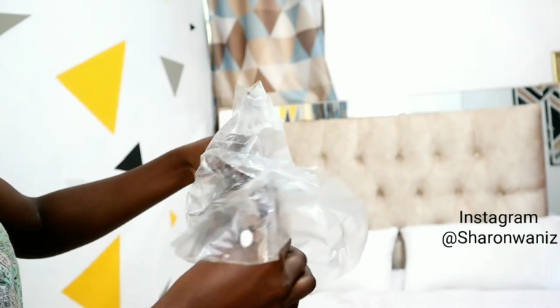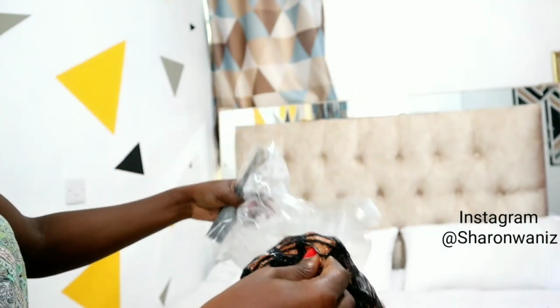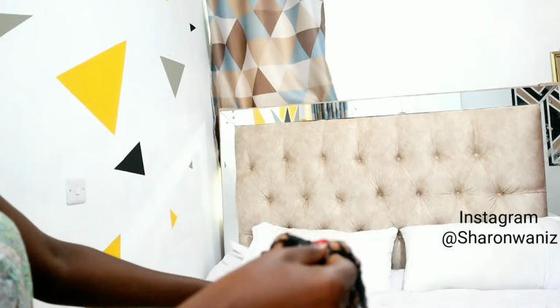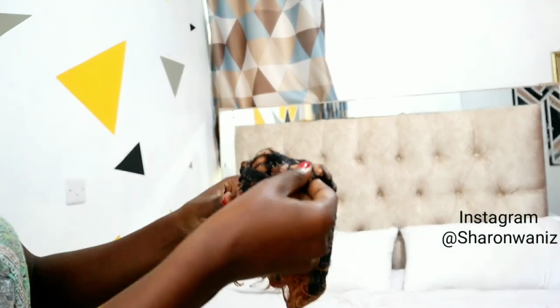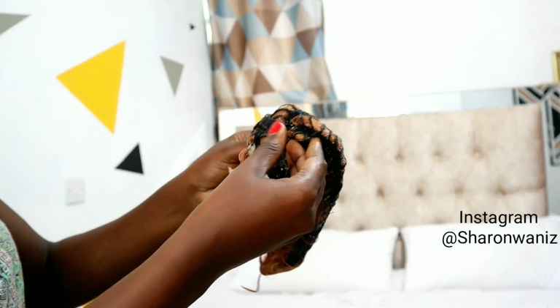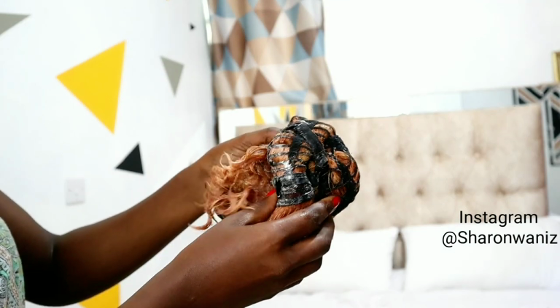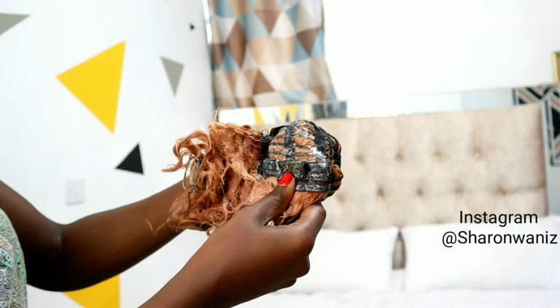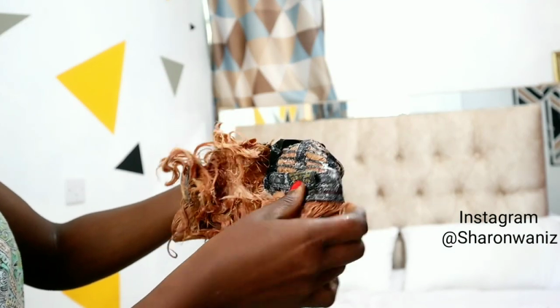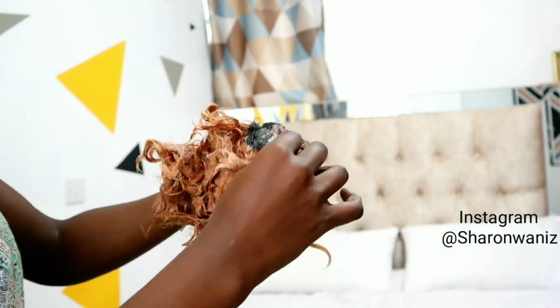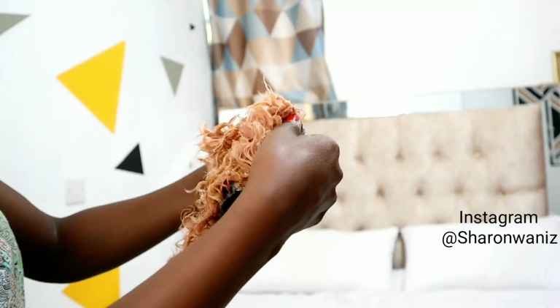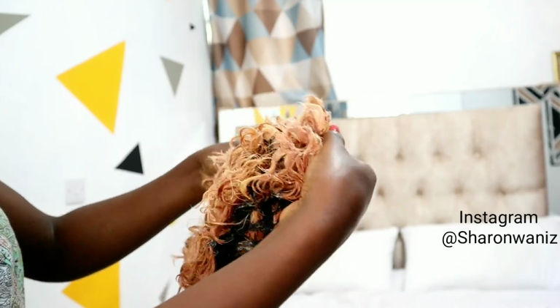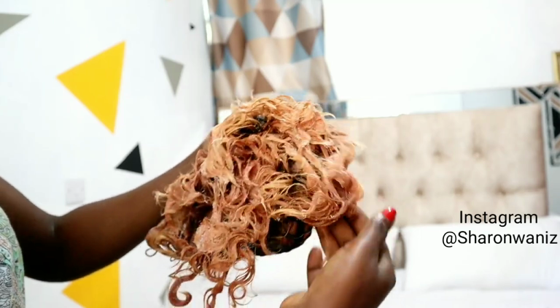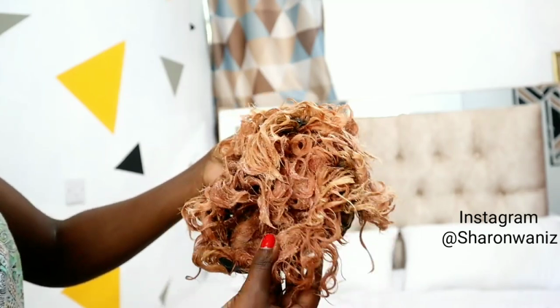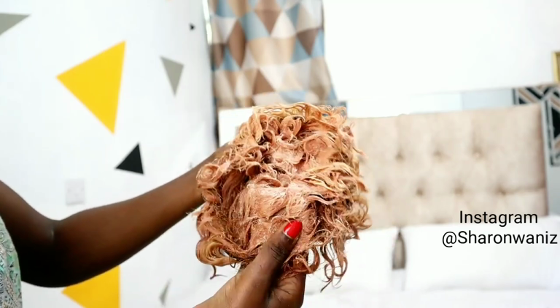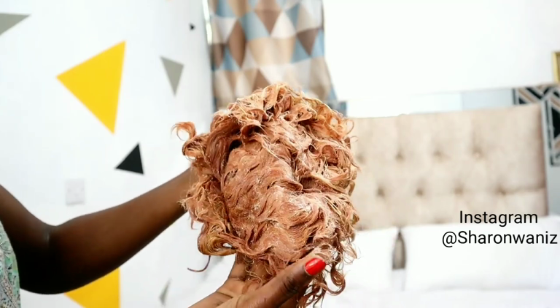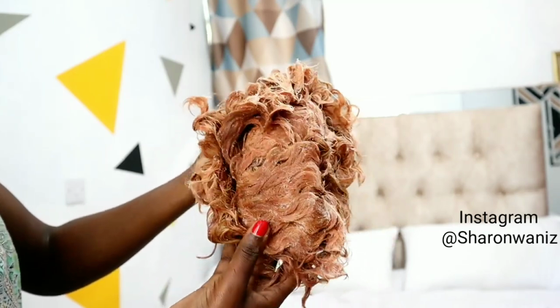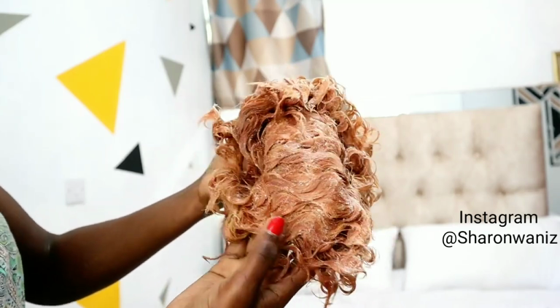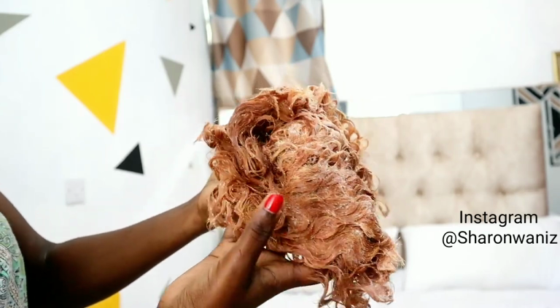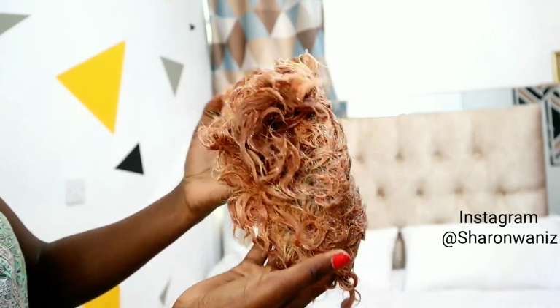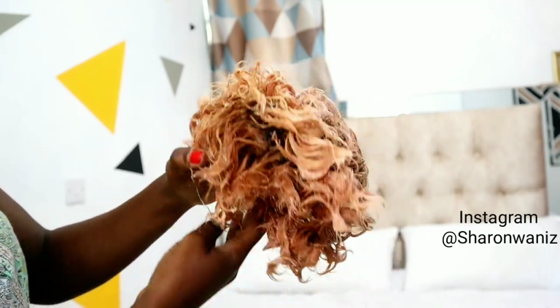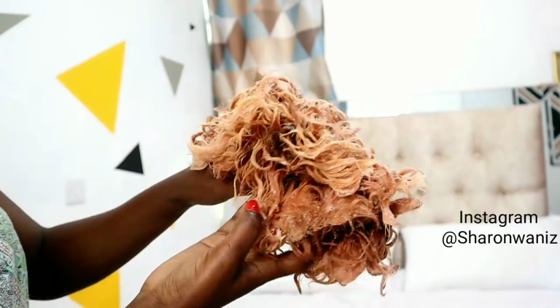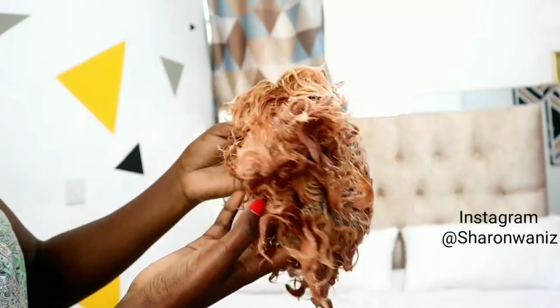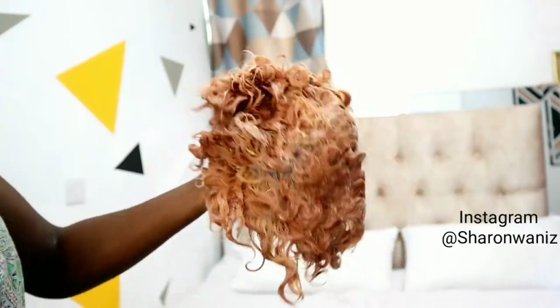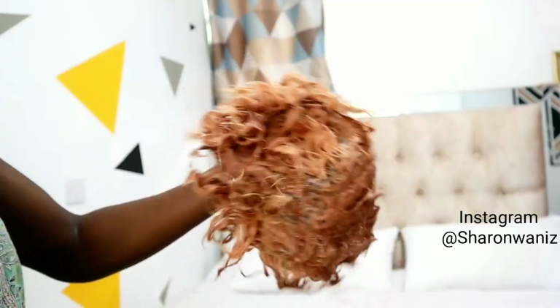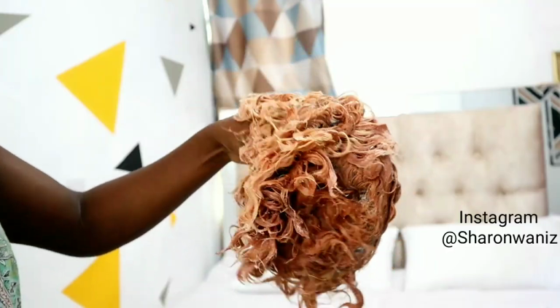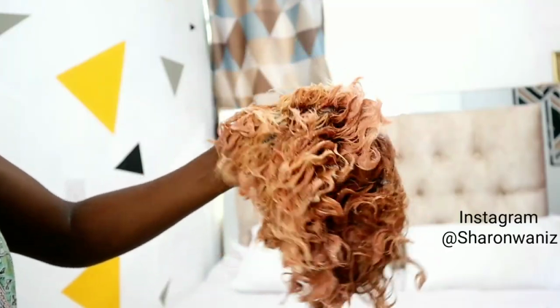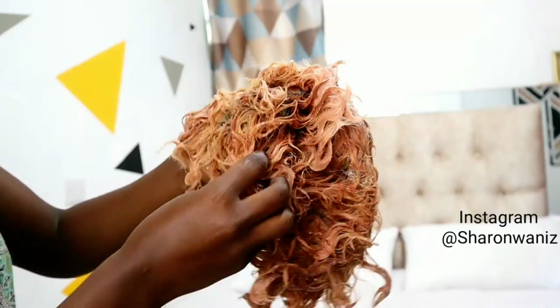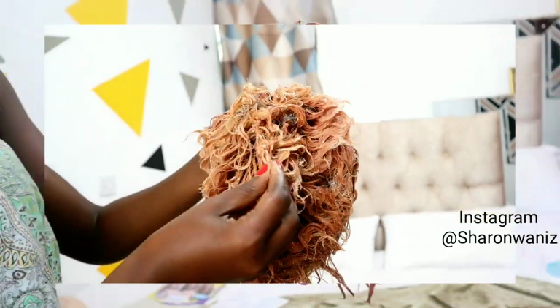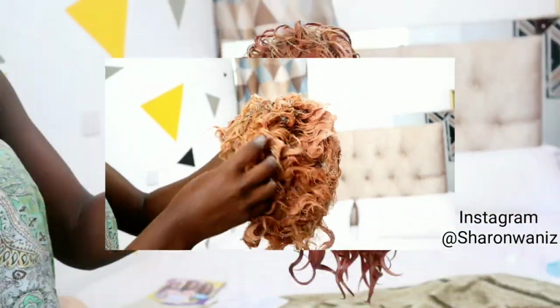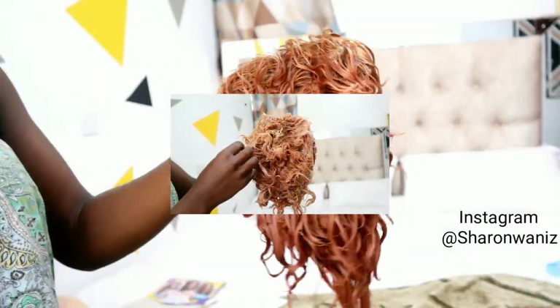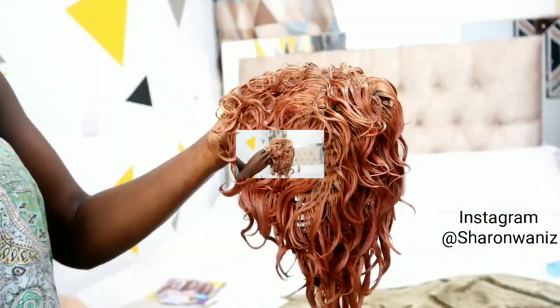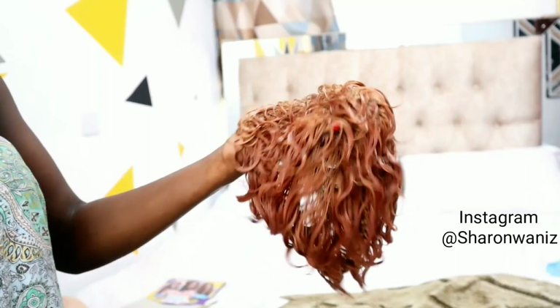This is two hours later, and as you can see it has already turned and I really love the color.